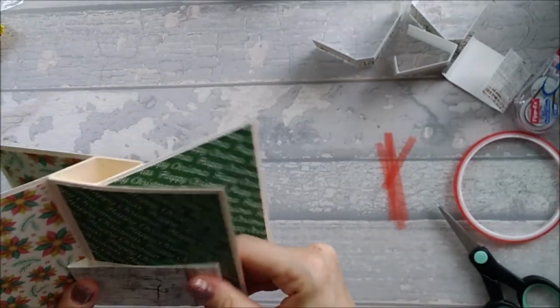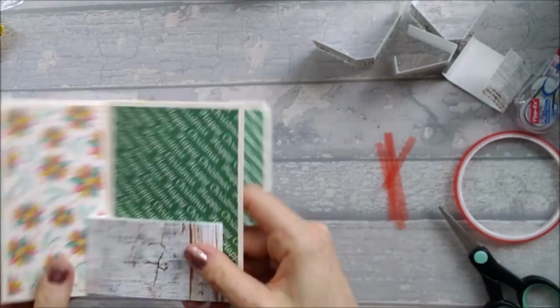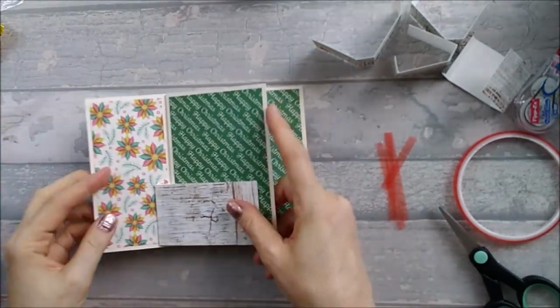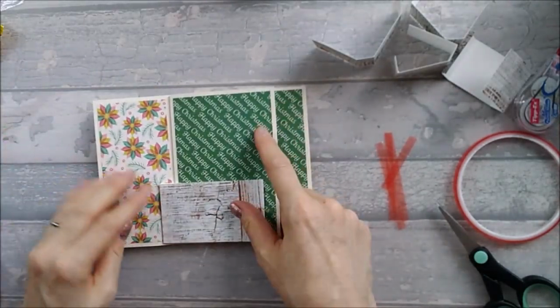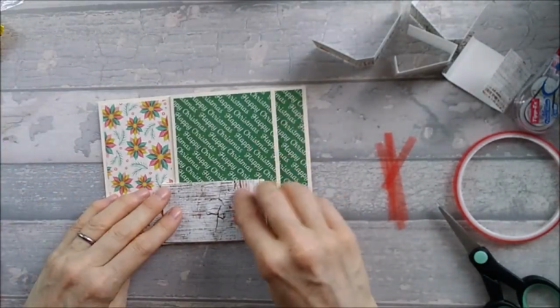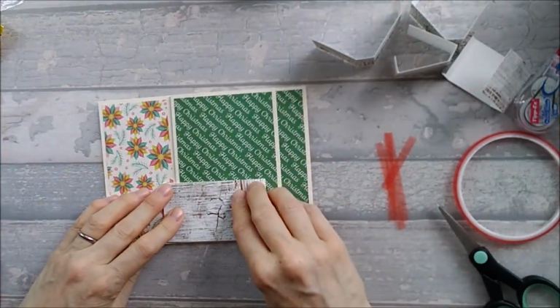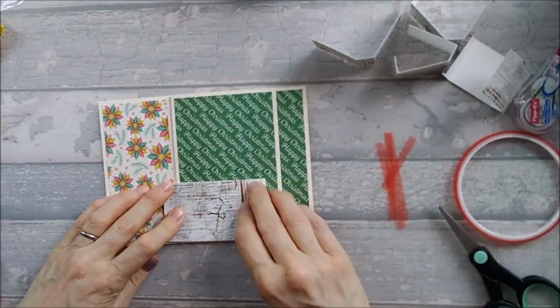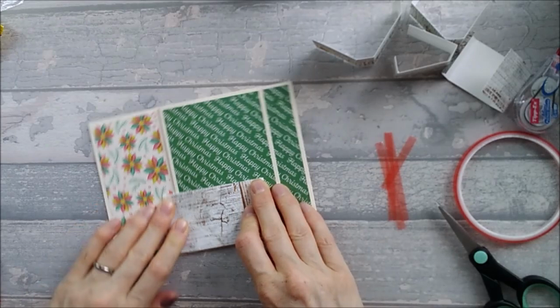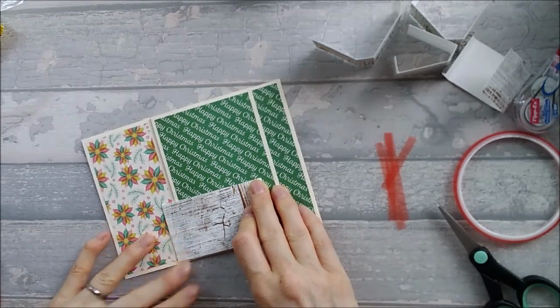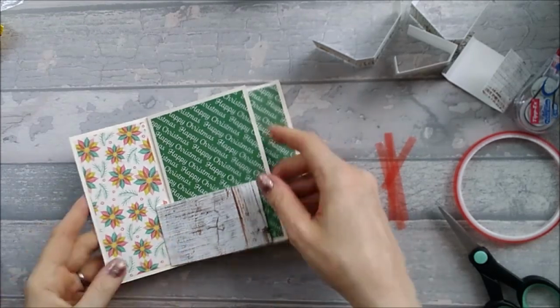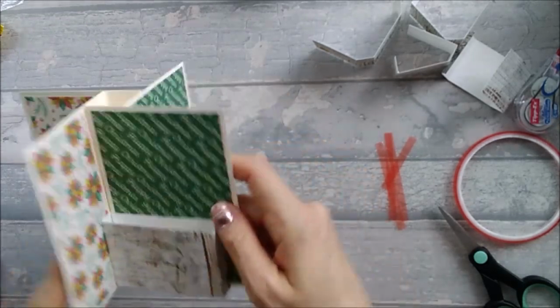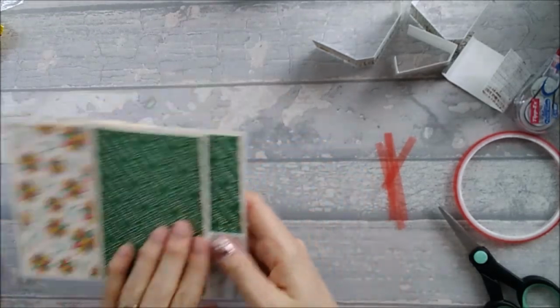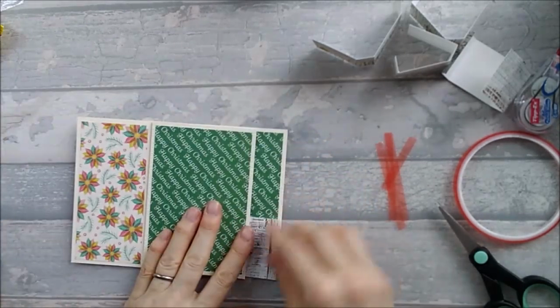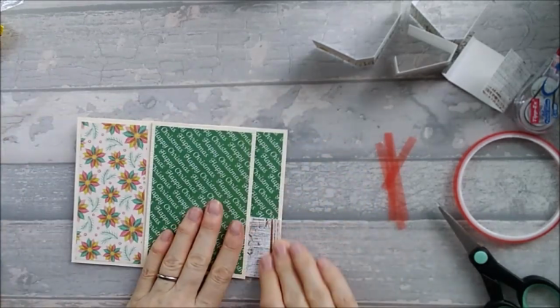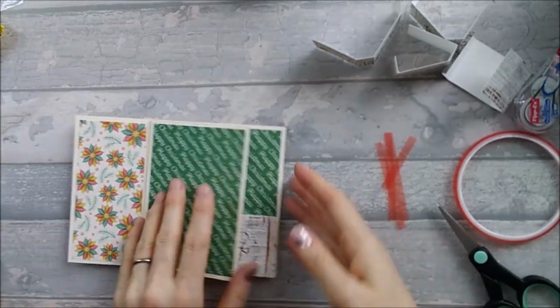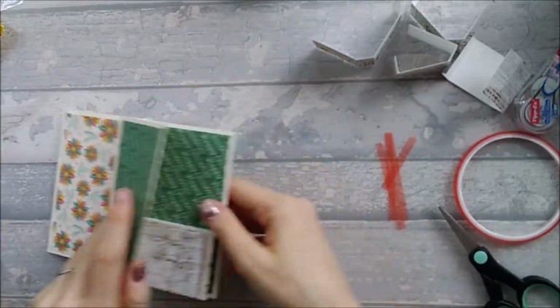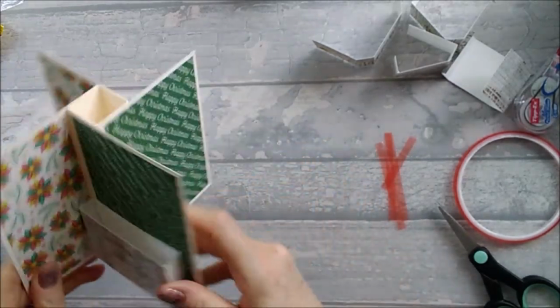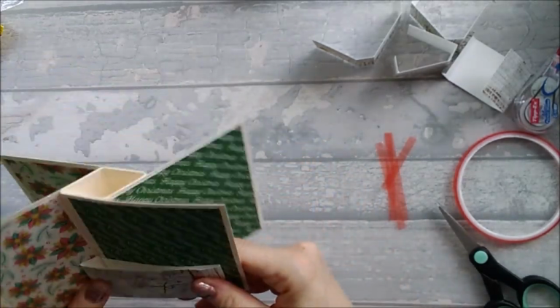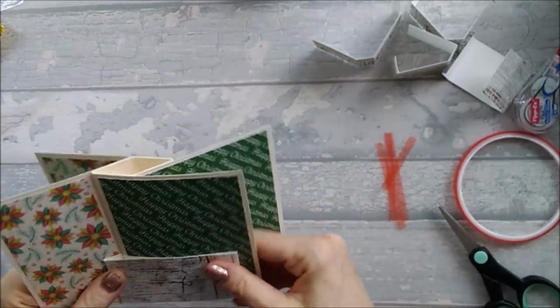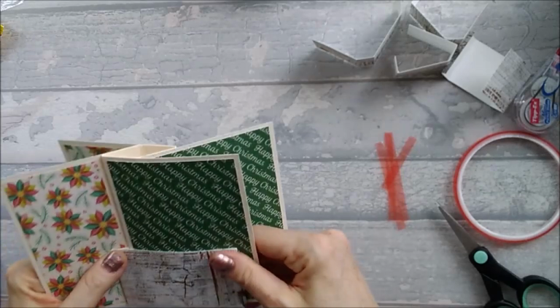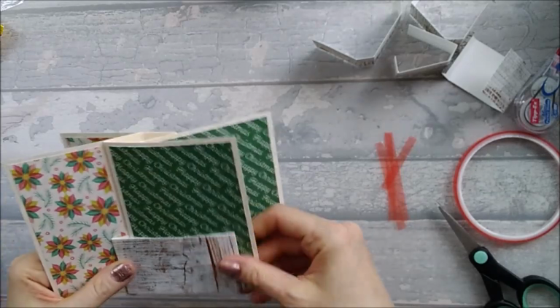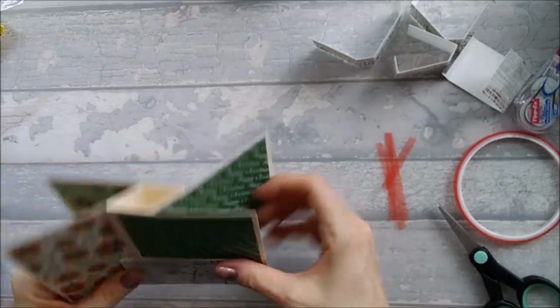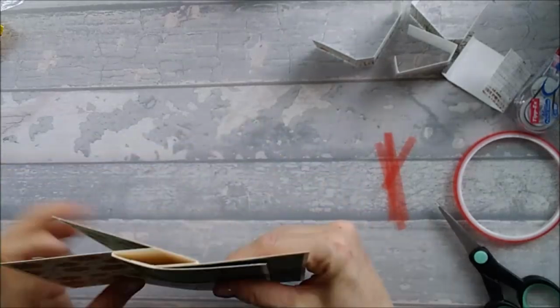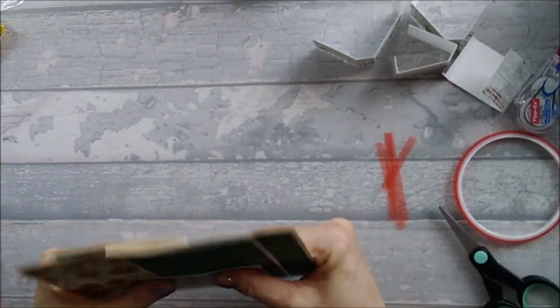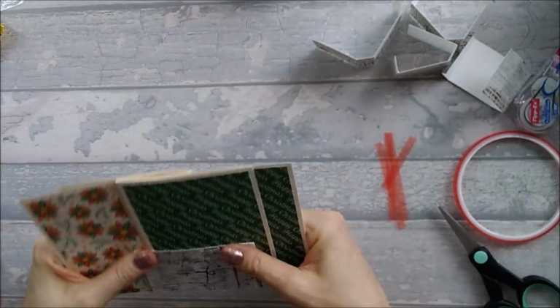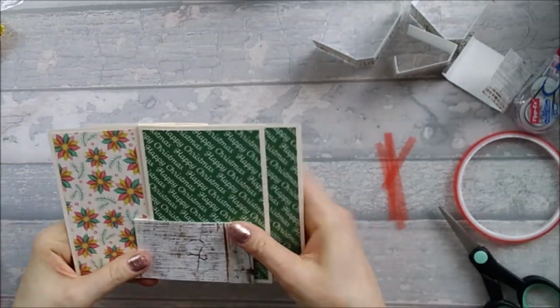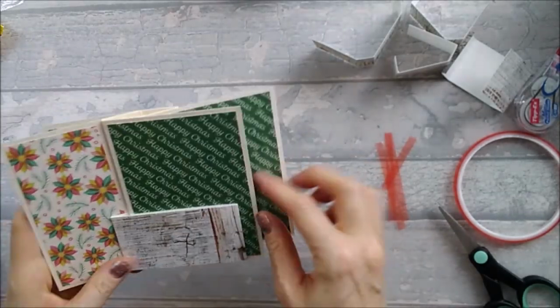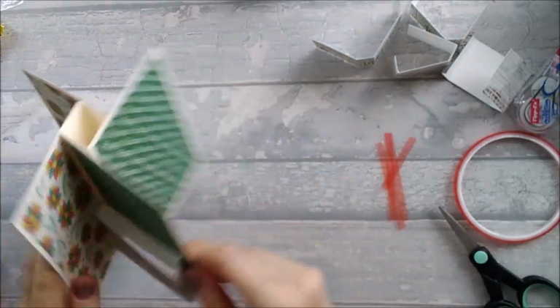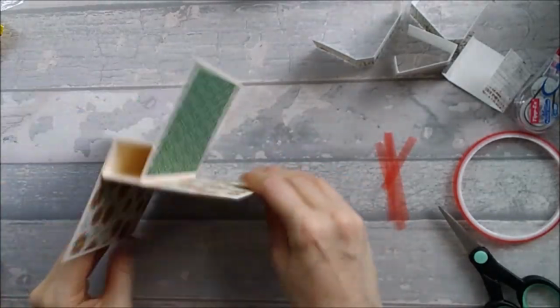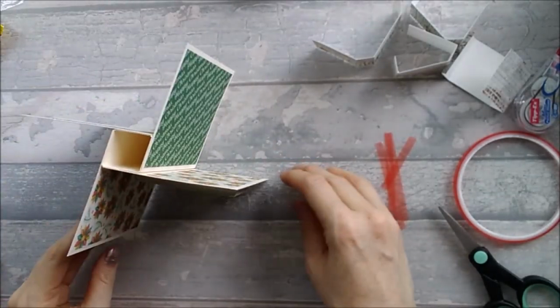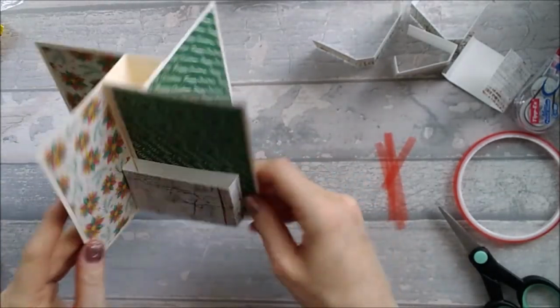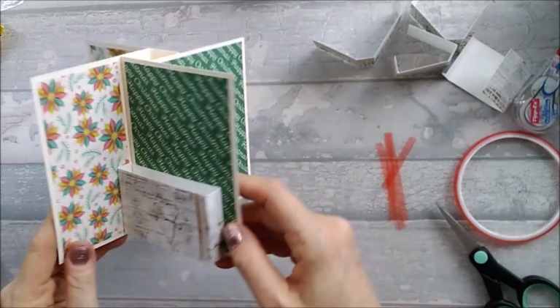Mine doesn't bend that way very well, so just go backwards and forwards a bit to make sure it does actually flatten okay.